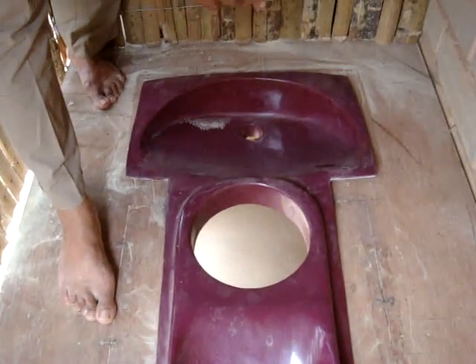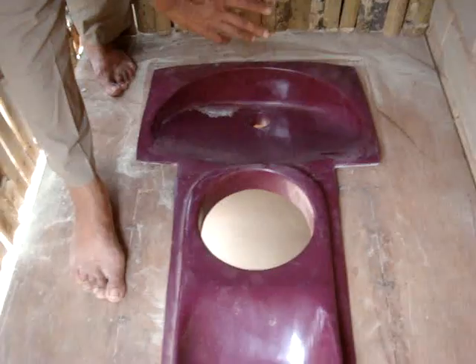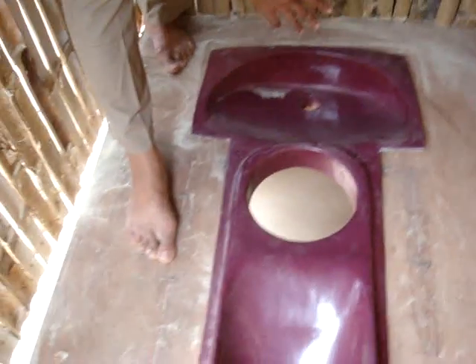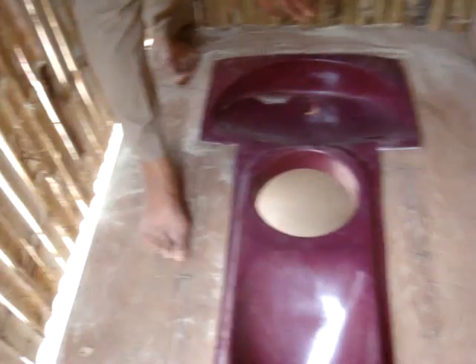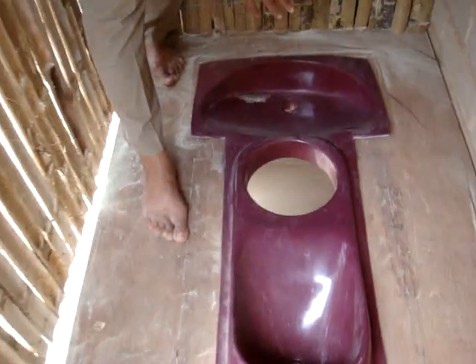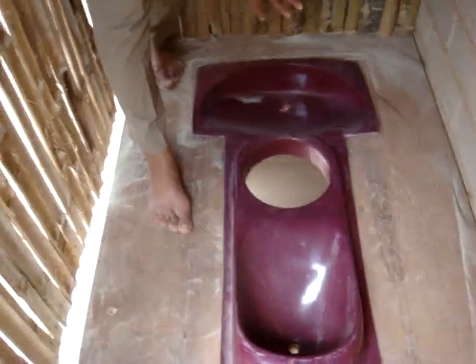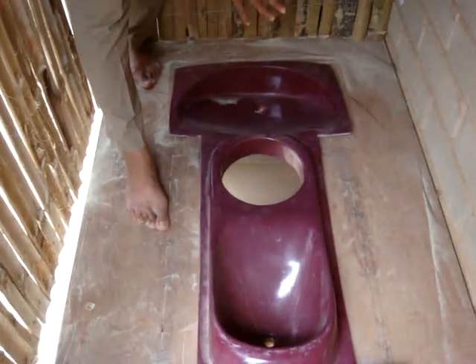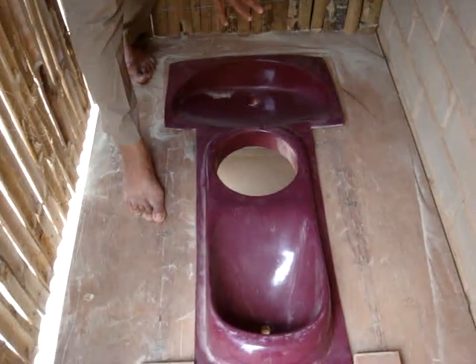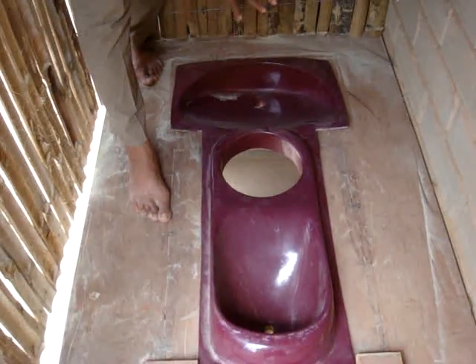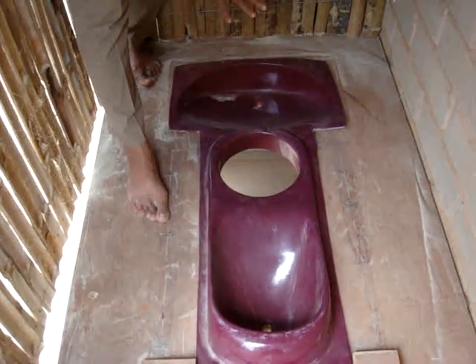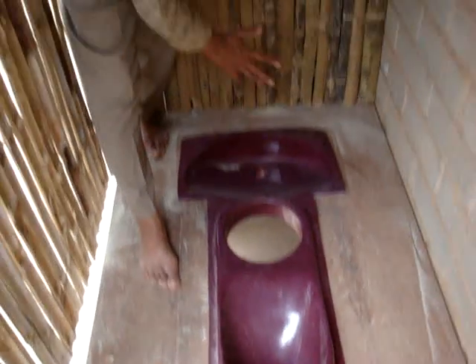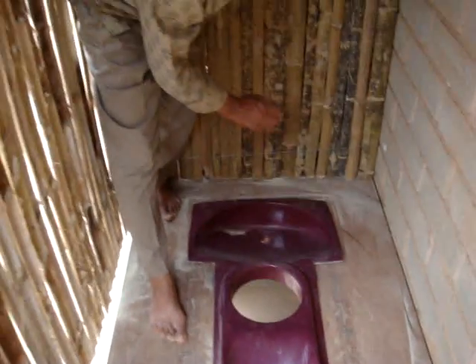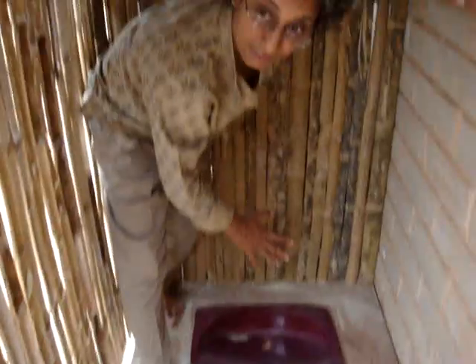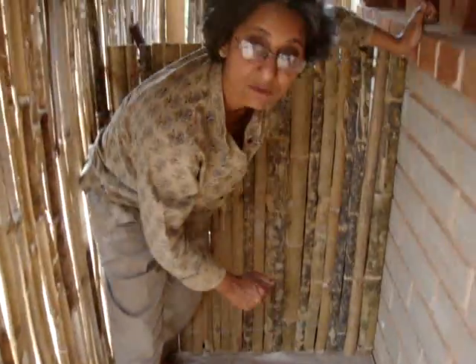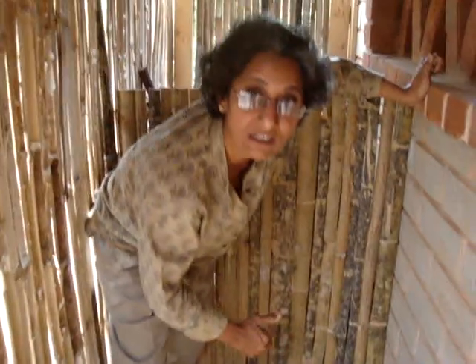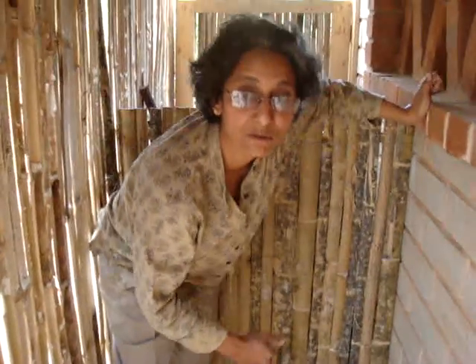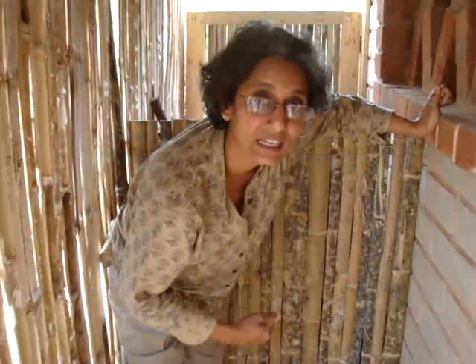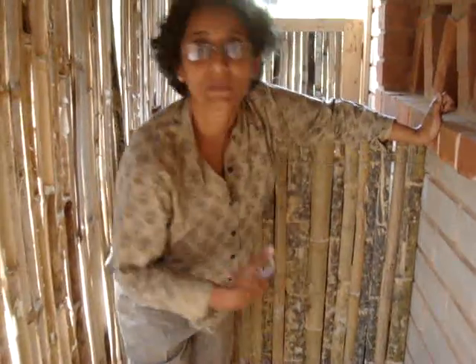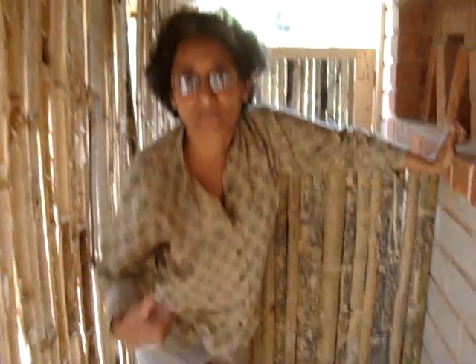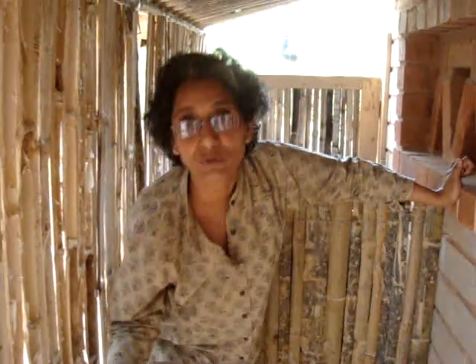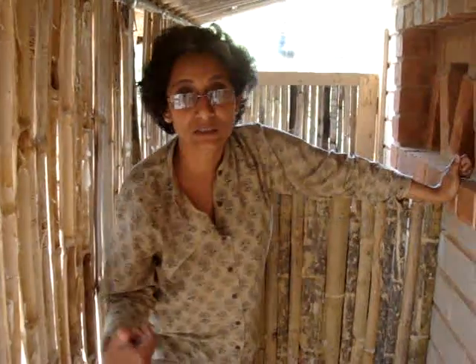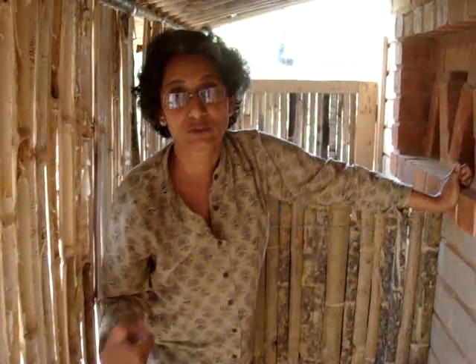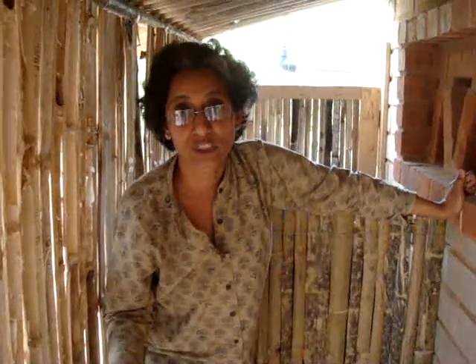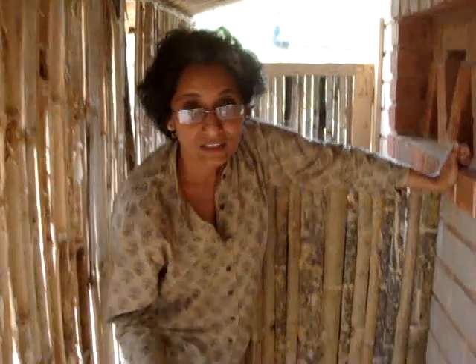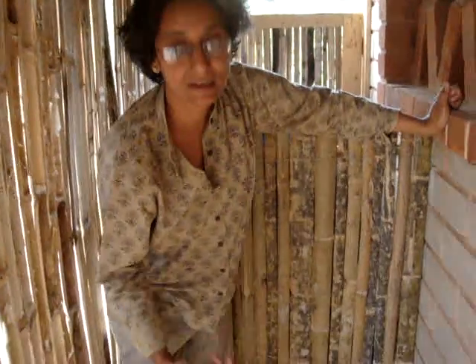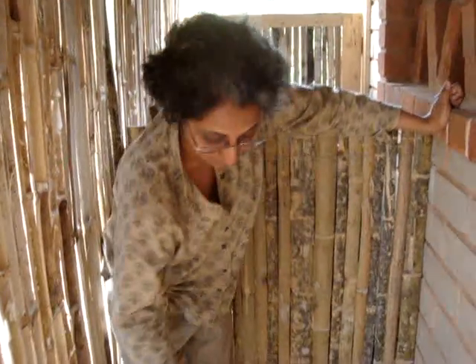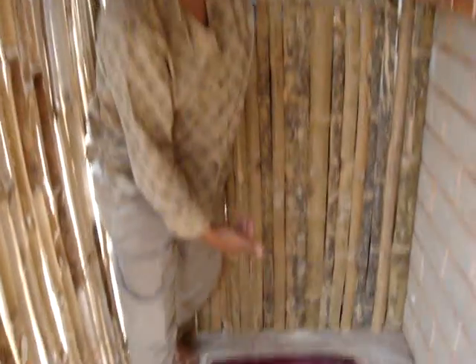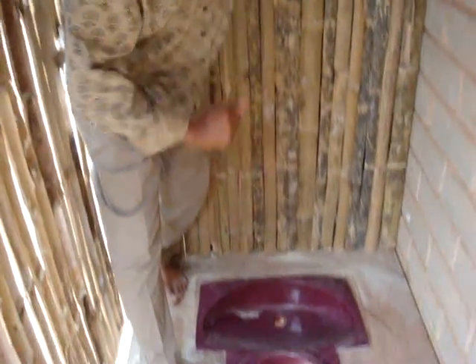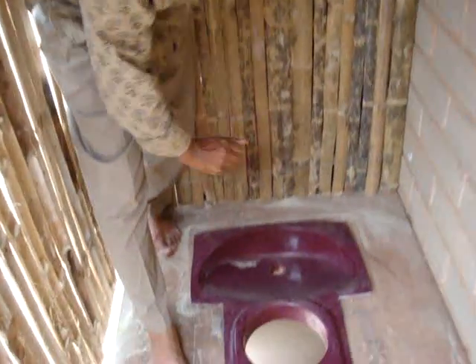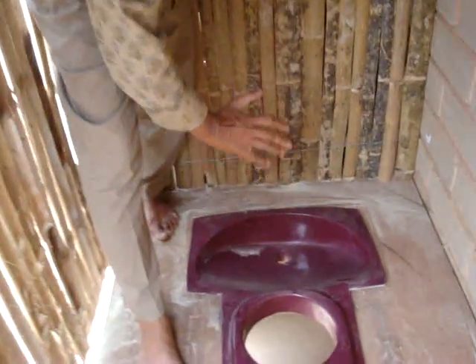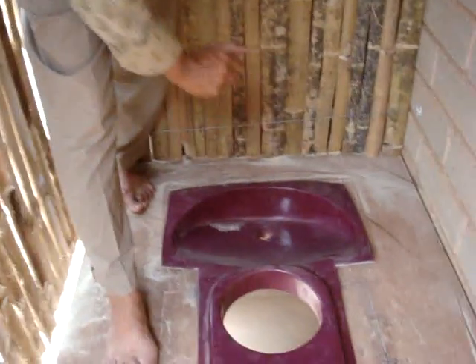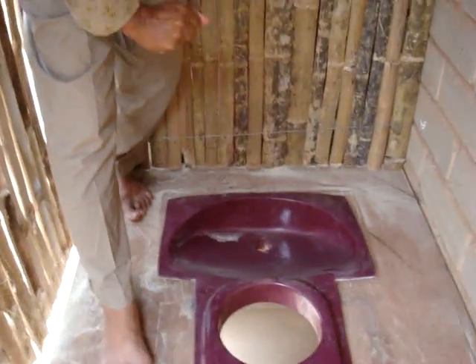This is very important in the context of the Indian lady user. With a sari, it's very difficult to pick it up and move to a spot to wash. This design helps to avoid that movement, and that consideration is built into this particular pan design and toilet.